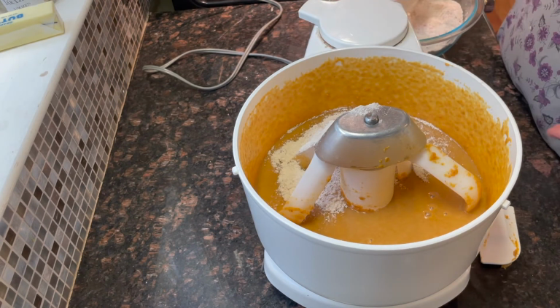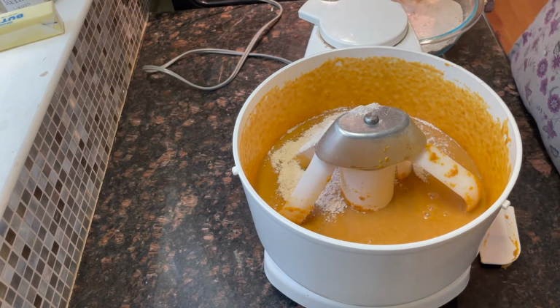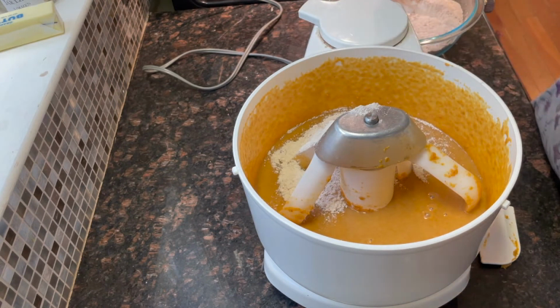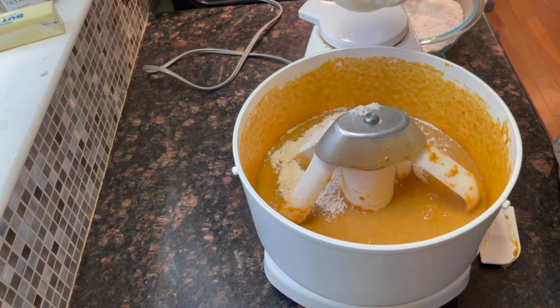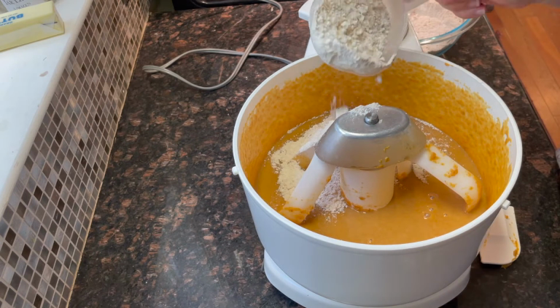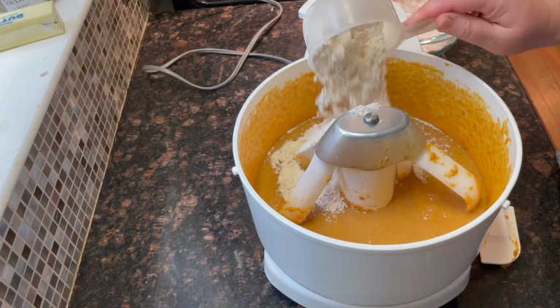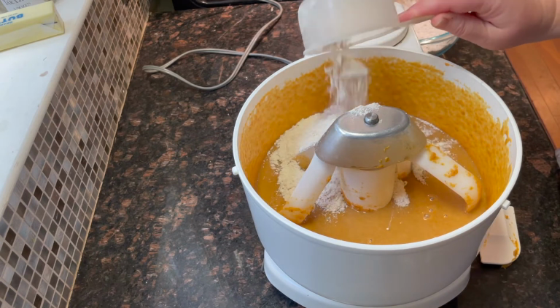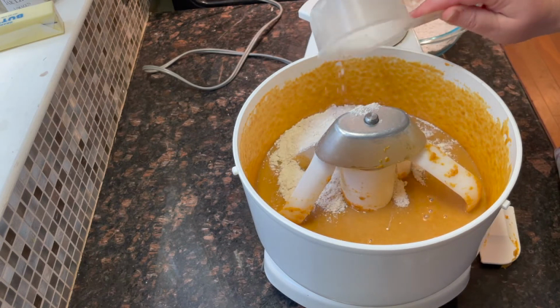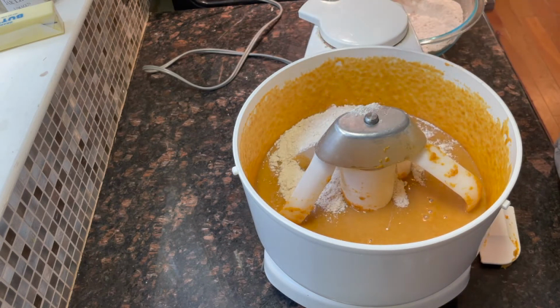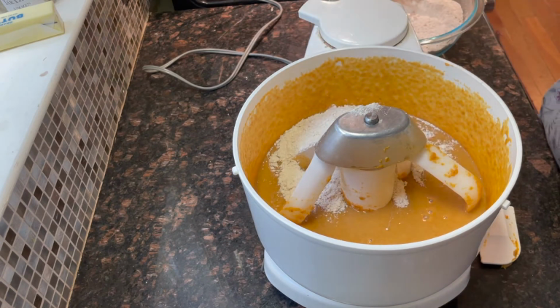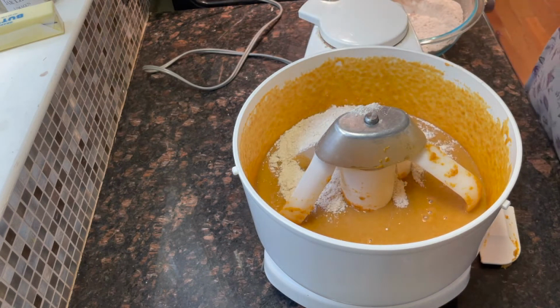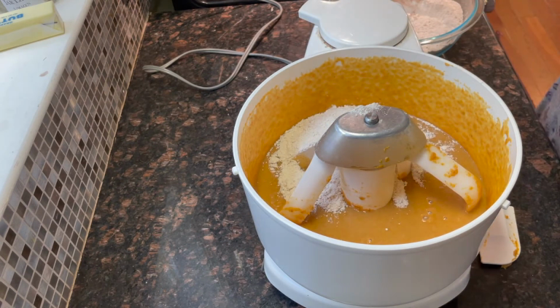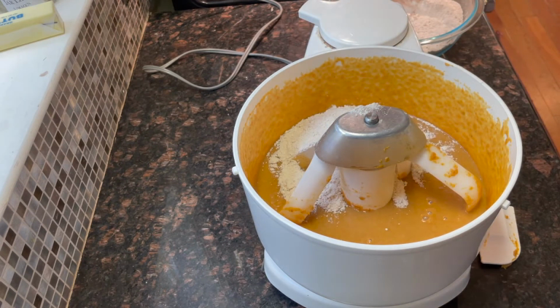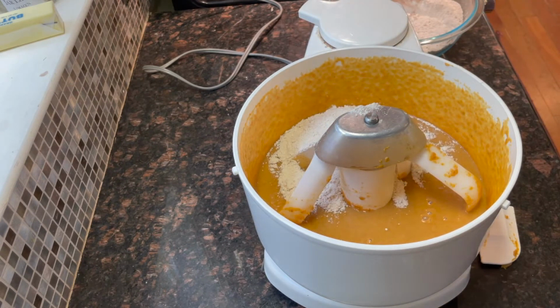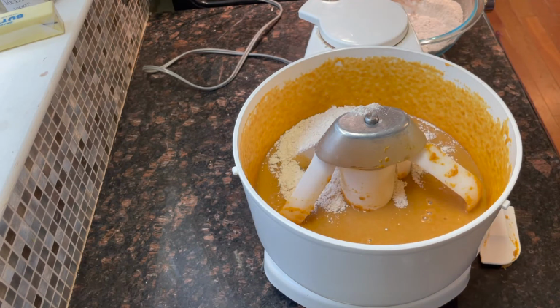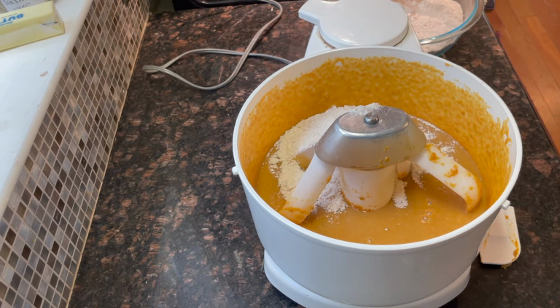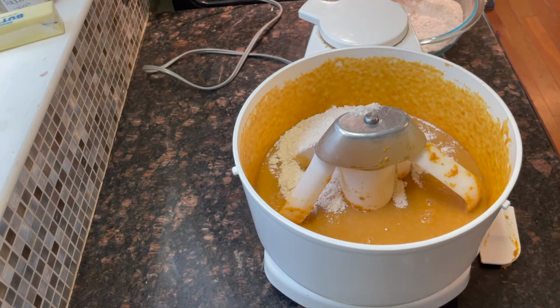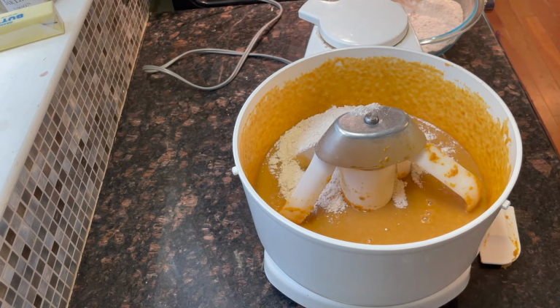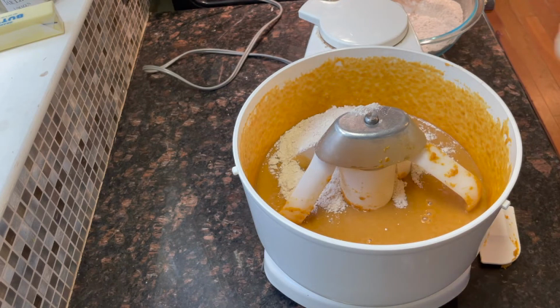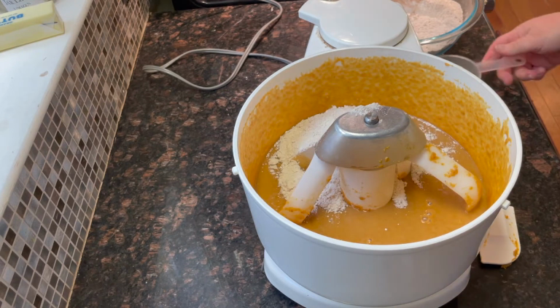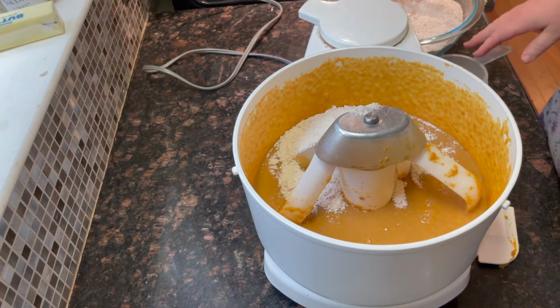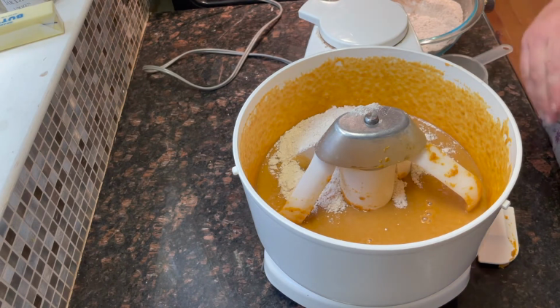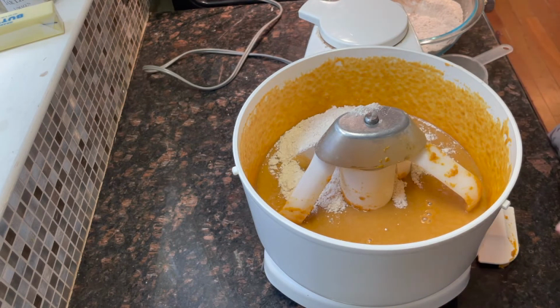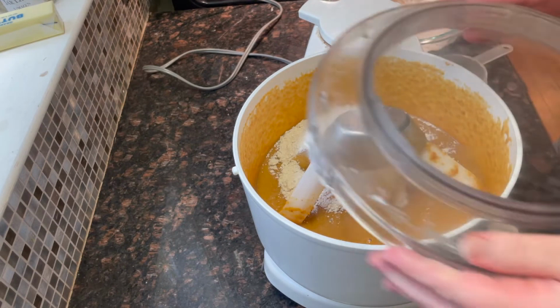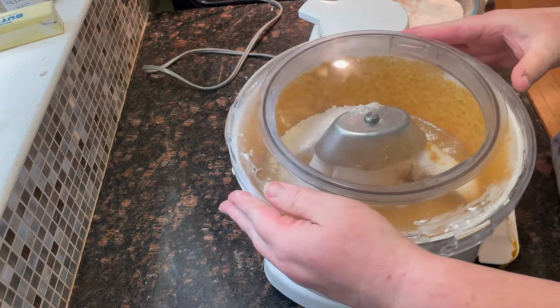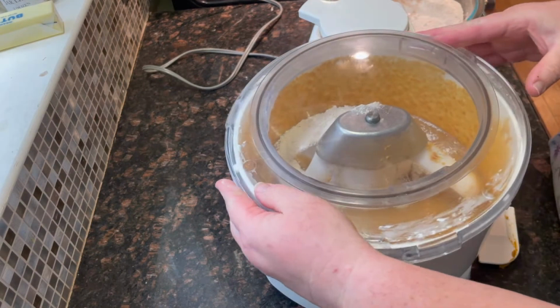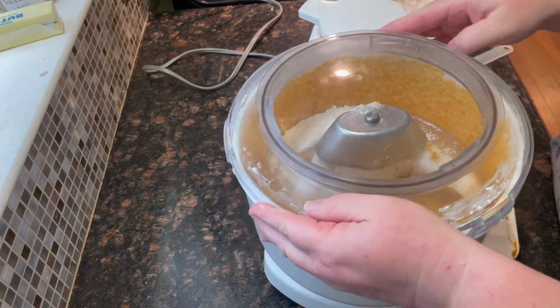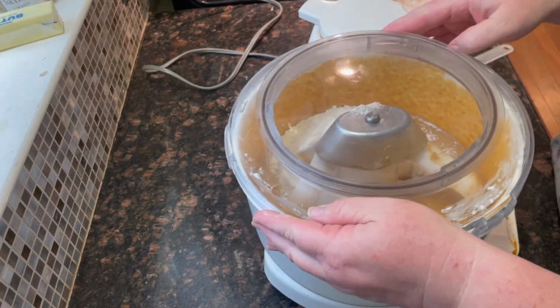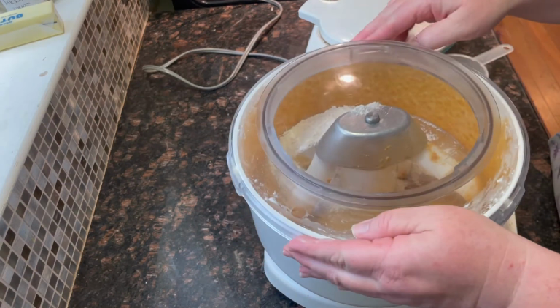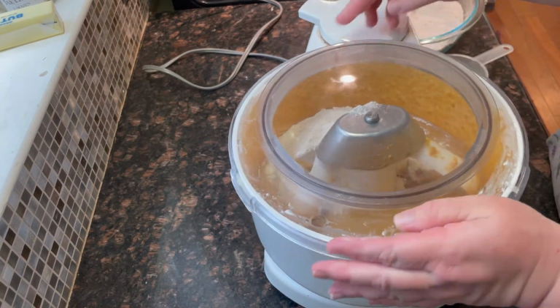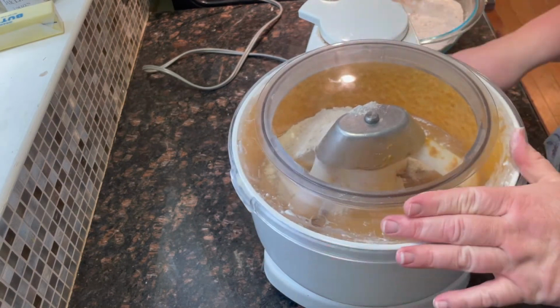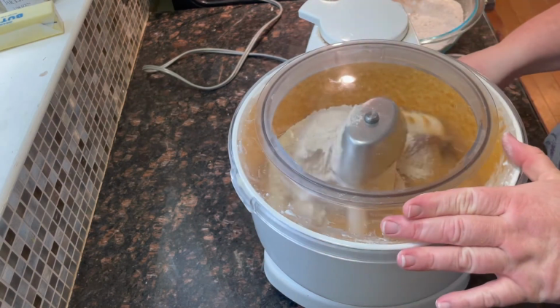Add half the flour mixture to the wet mixture, stirring well to combine, then add the remaining flour mixture and stir until the entire batter is well blended.